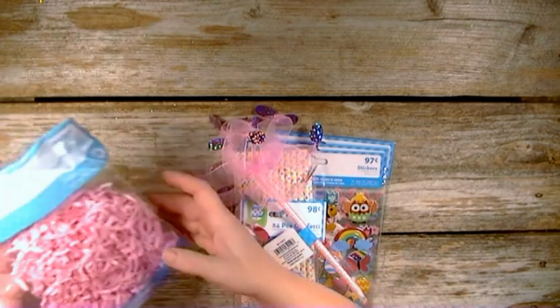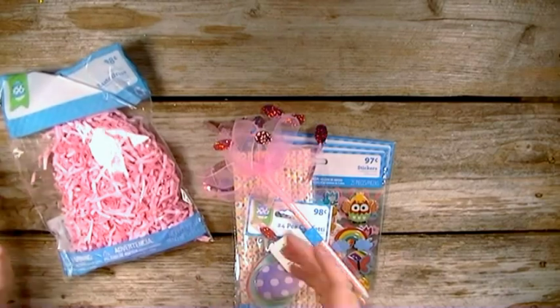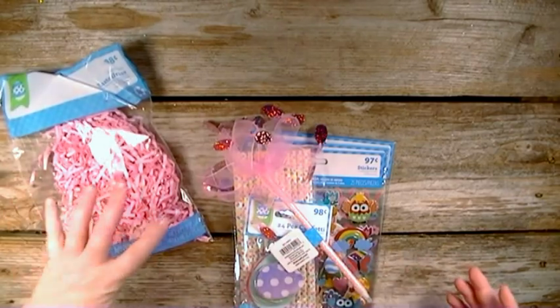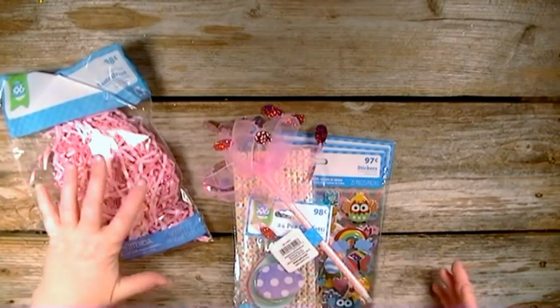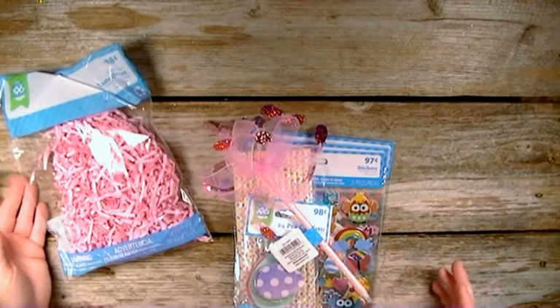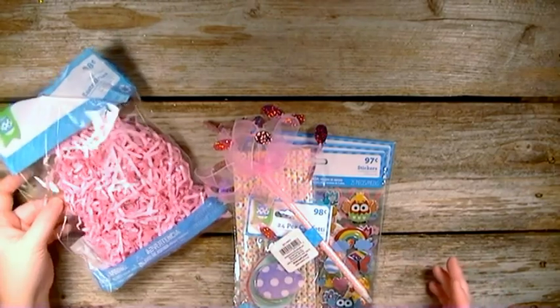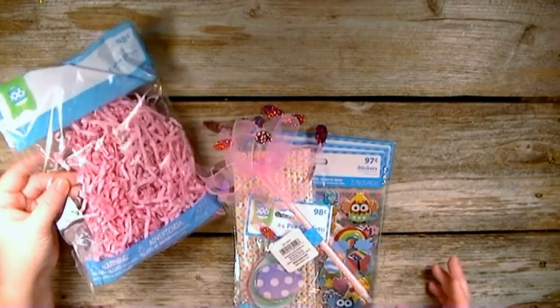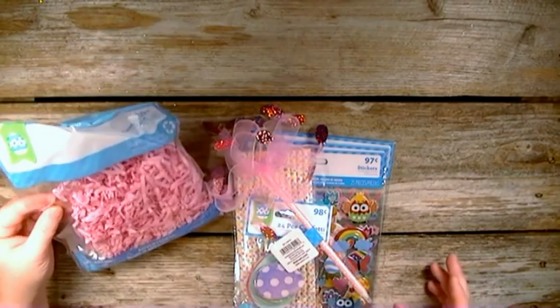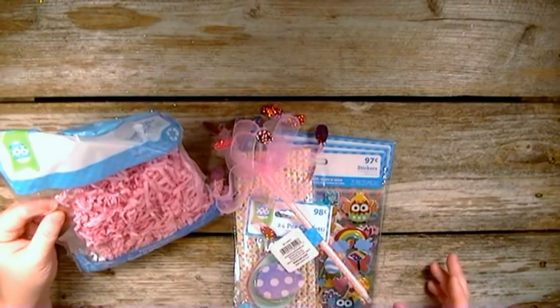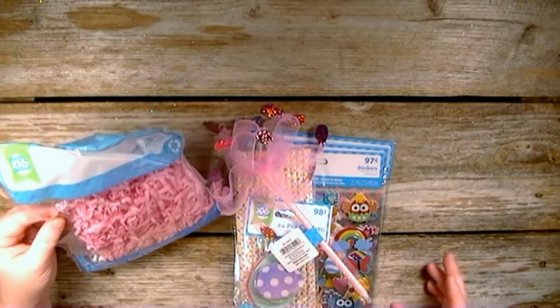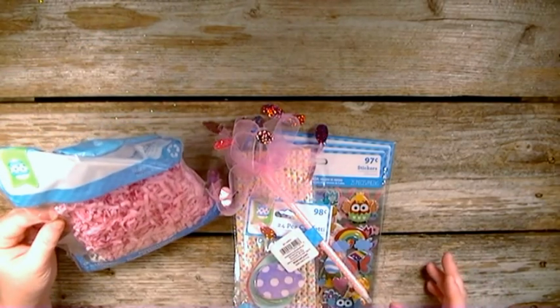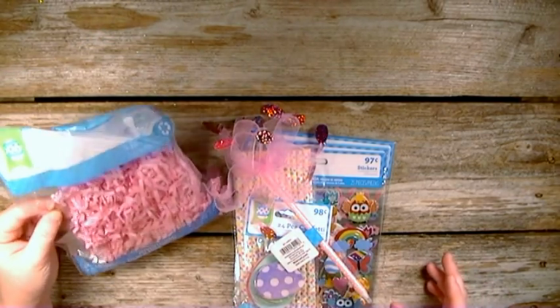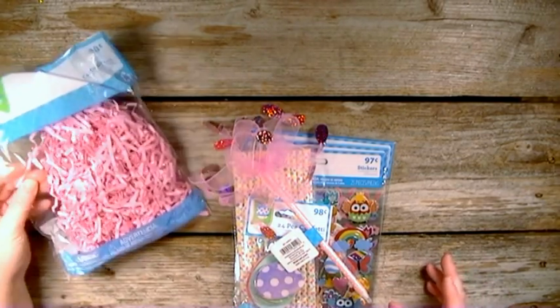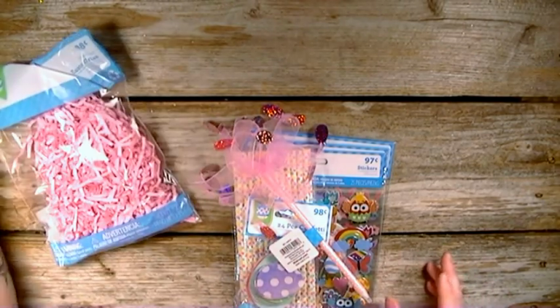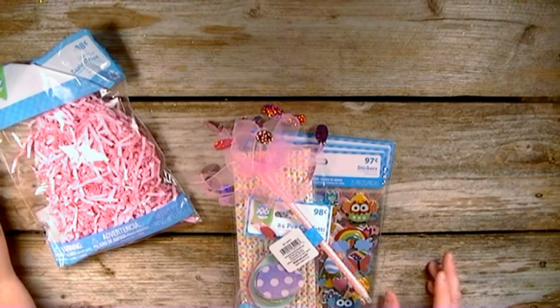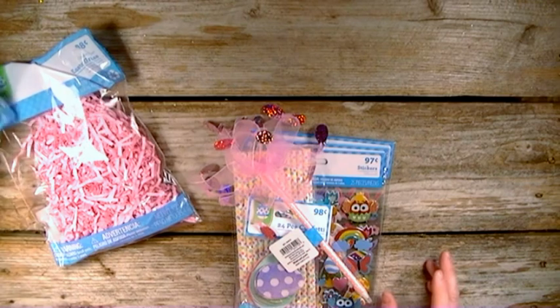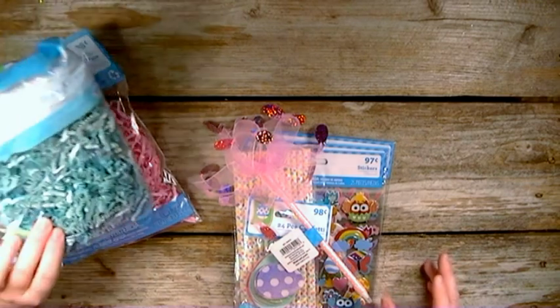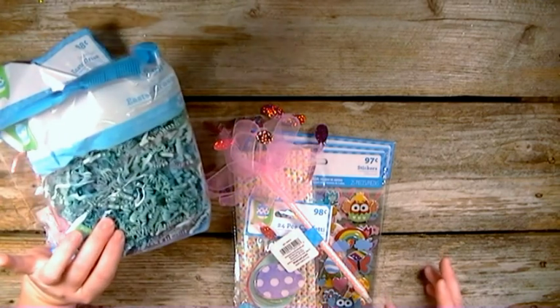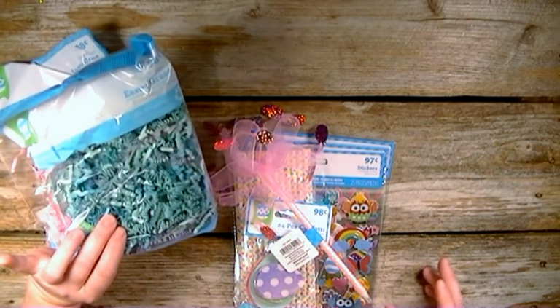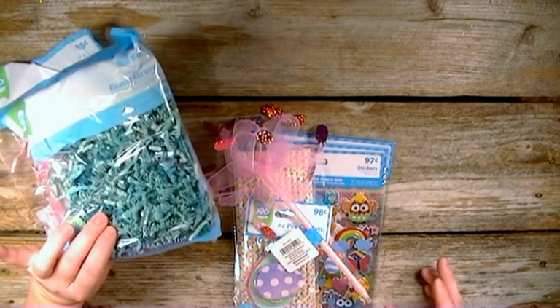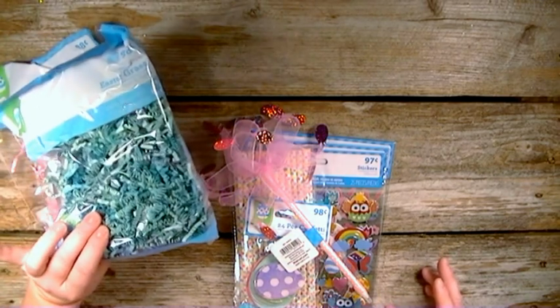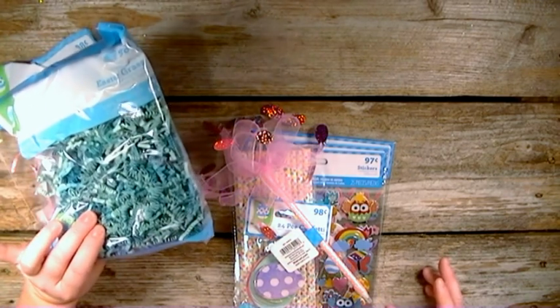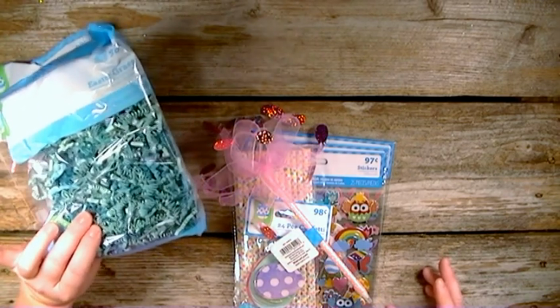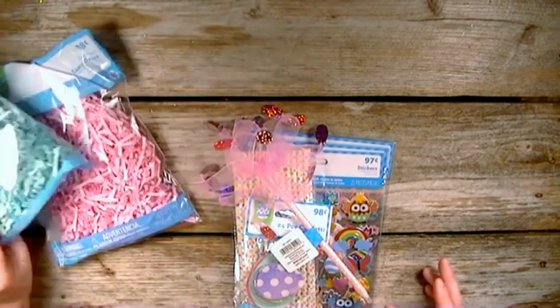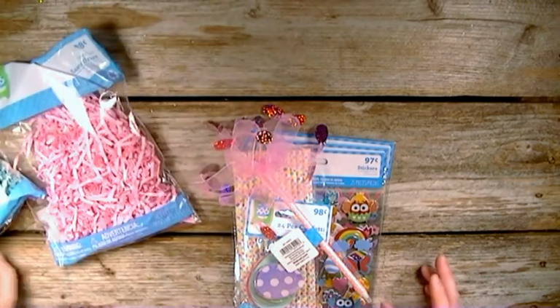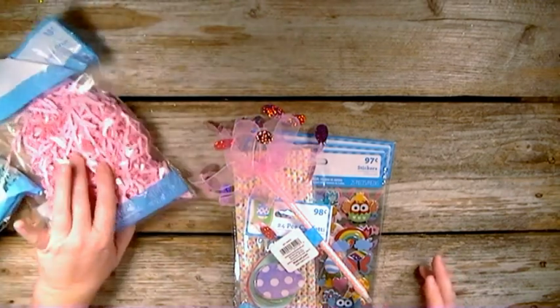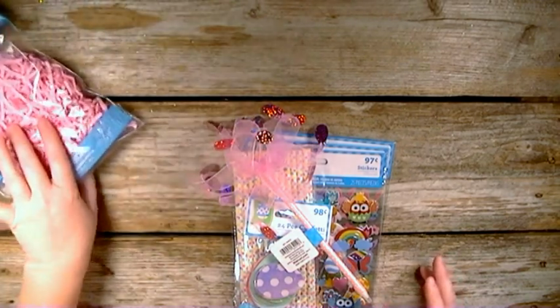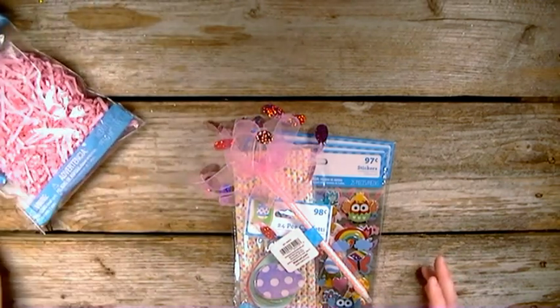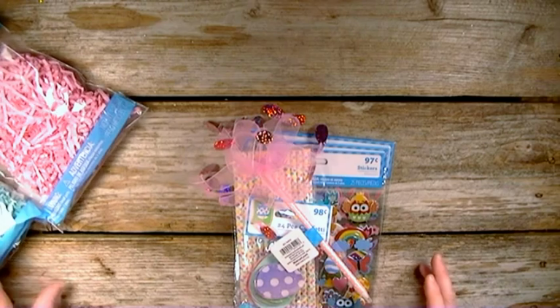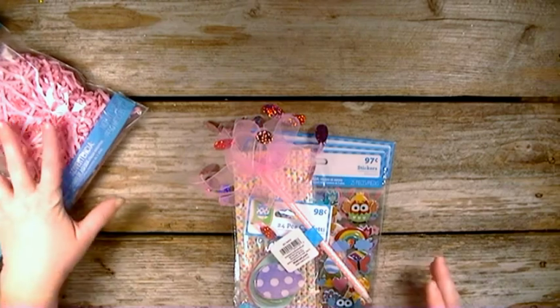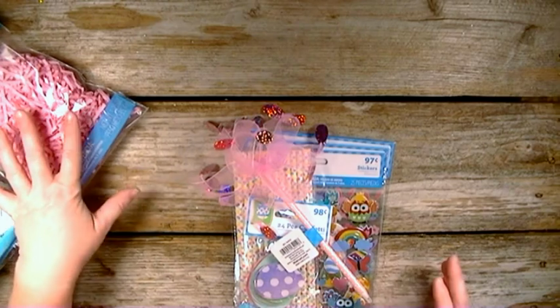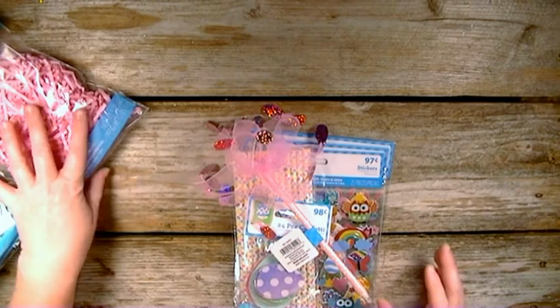First of all, I got a couple of these crunchy paper — I got pink and then the blue and green crunchy paper.